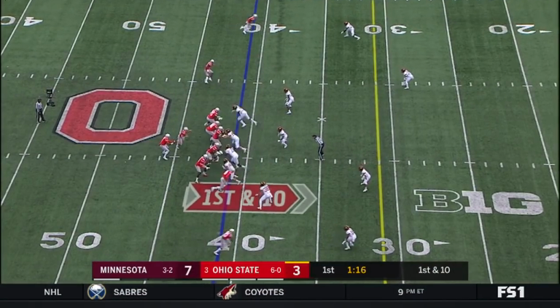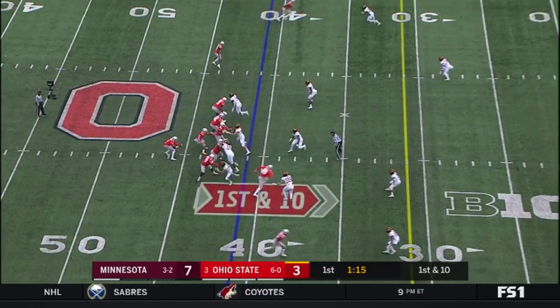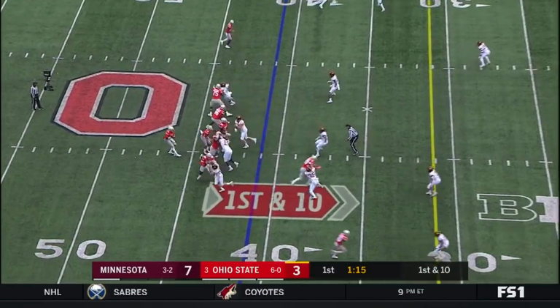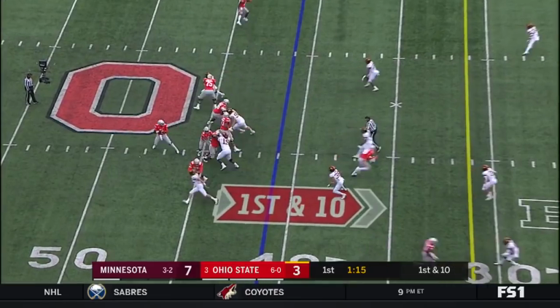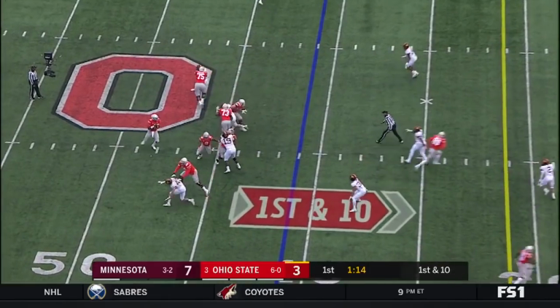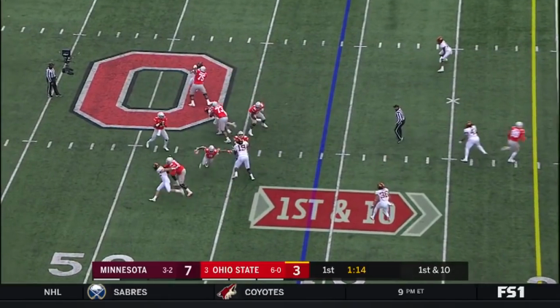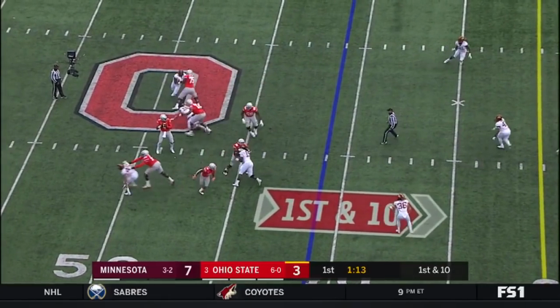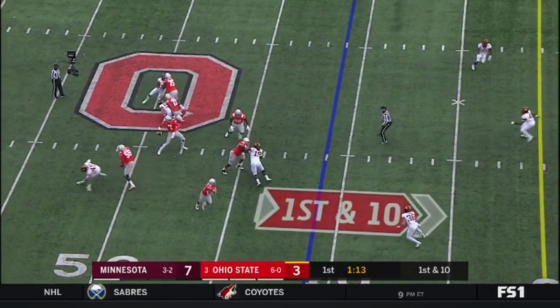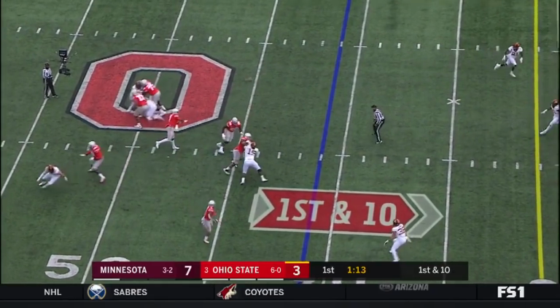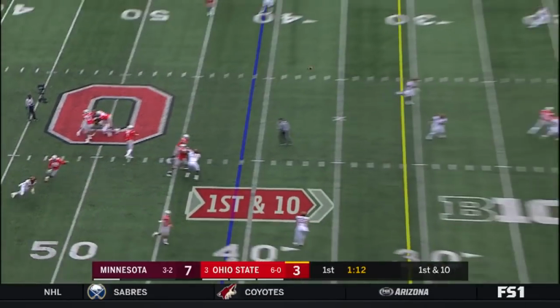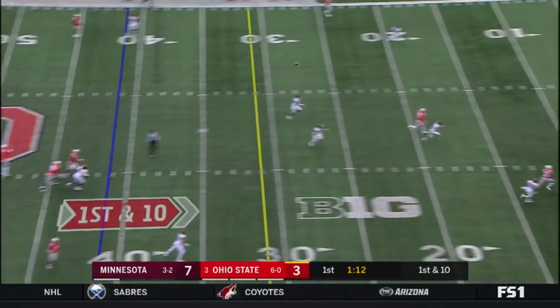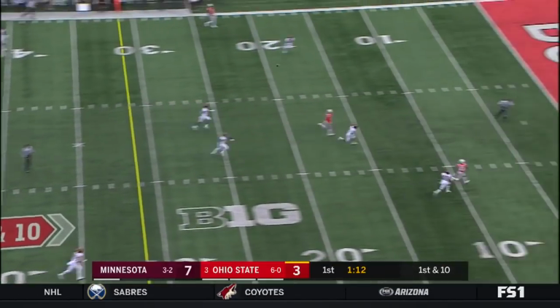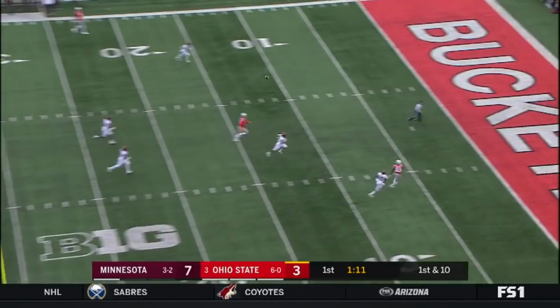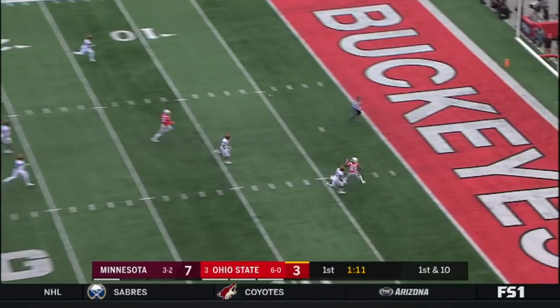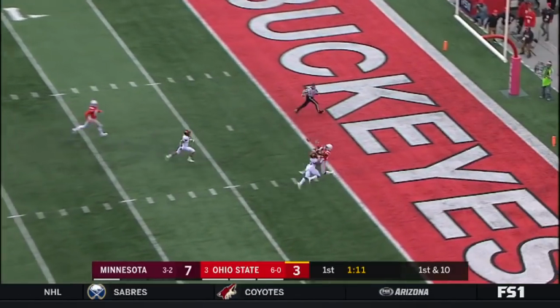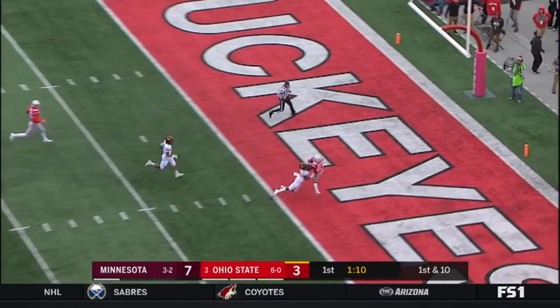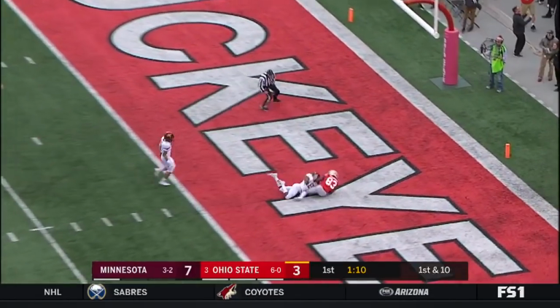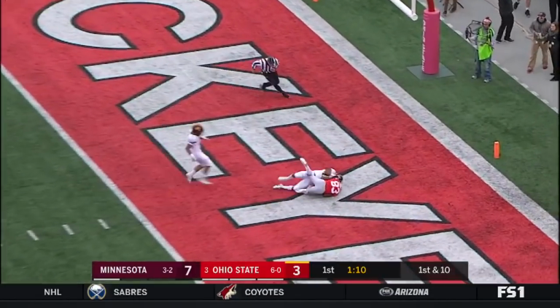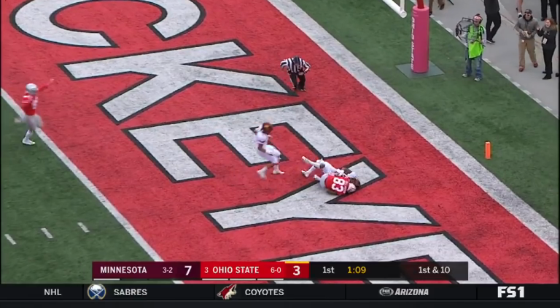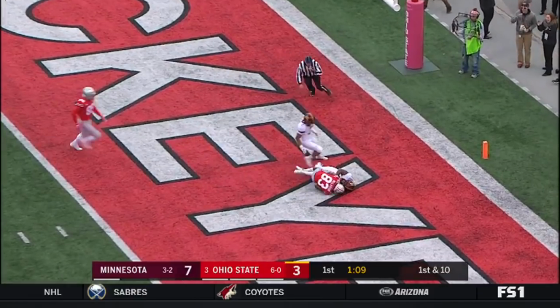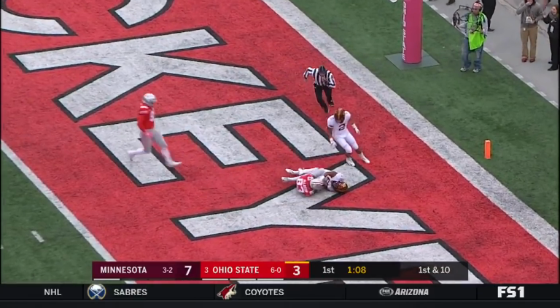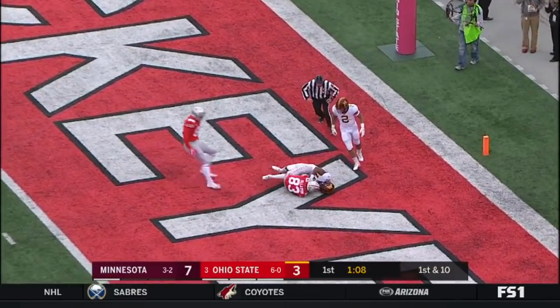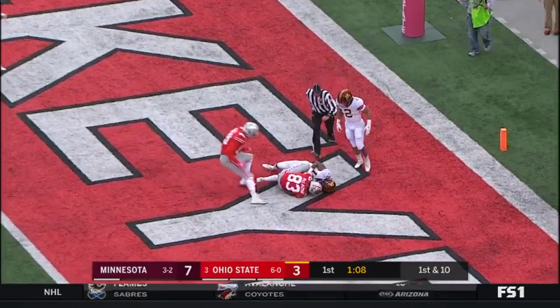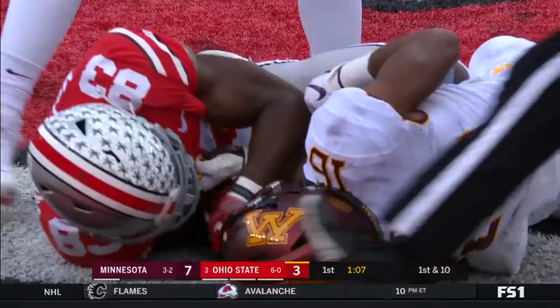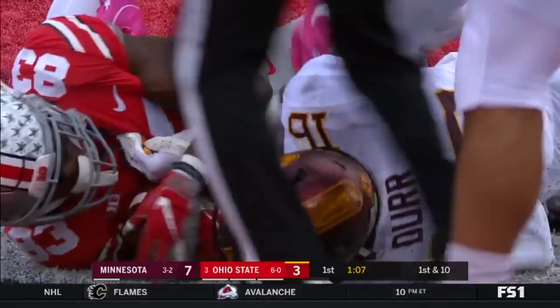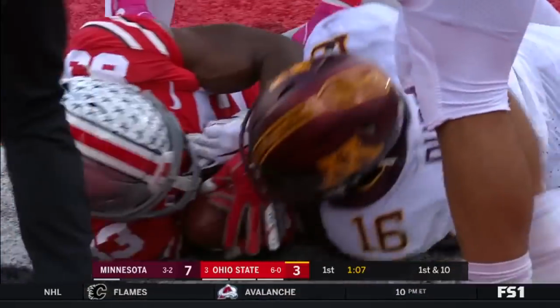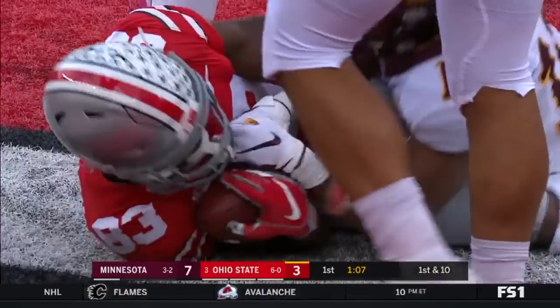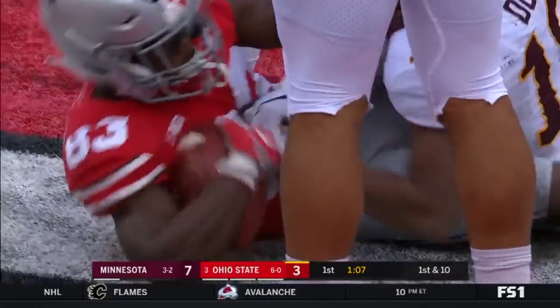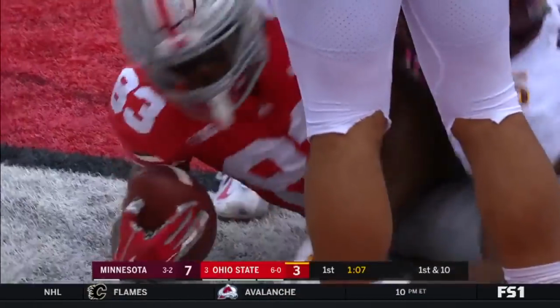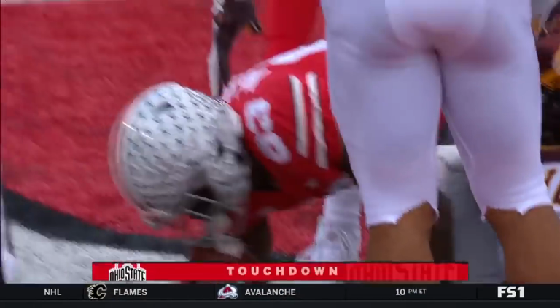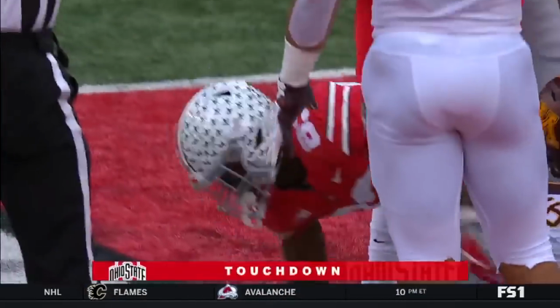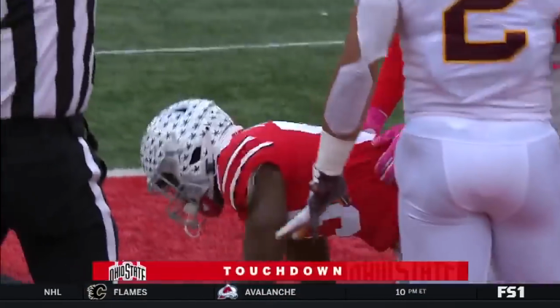First down. Haskins drops back. On course — Dwayne Haskins! Touchdown, Buckeyes! McLaurin, 41 yards!